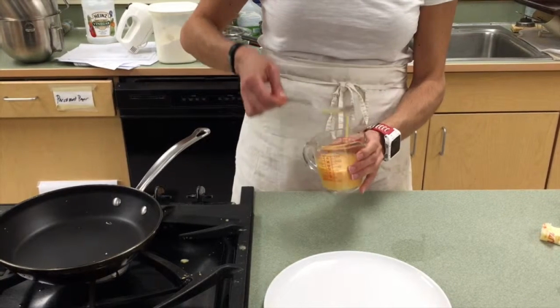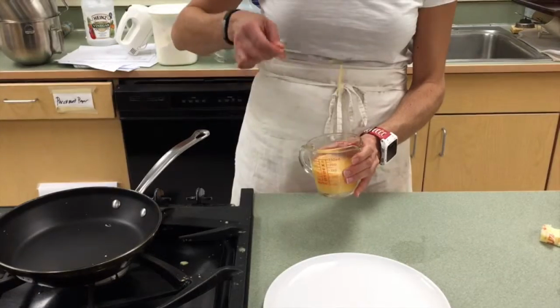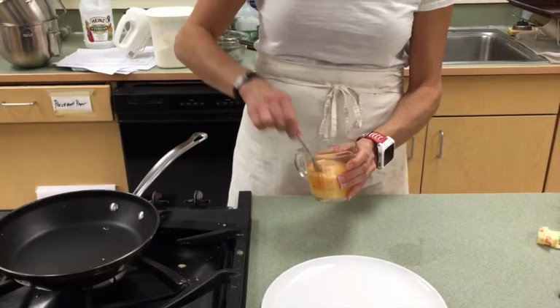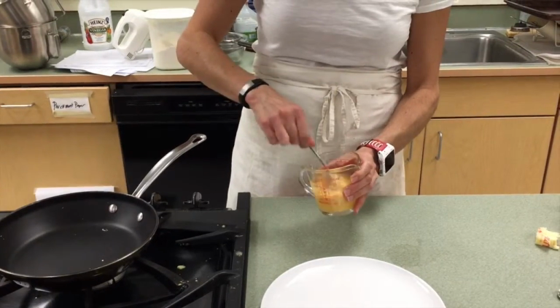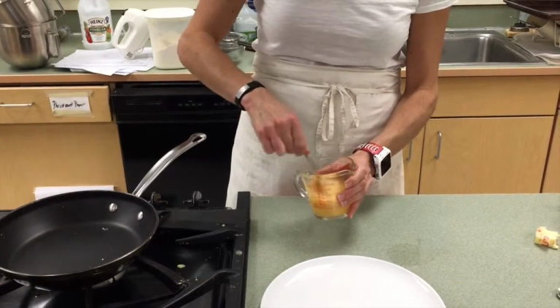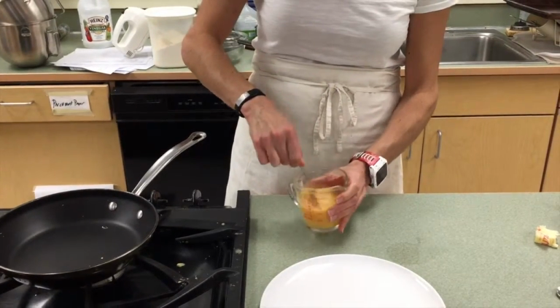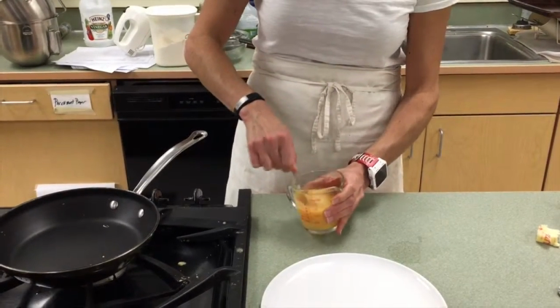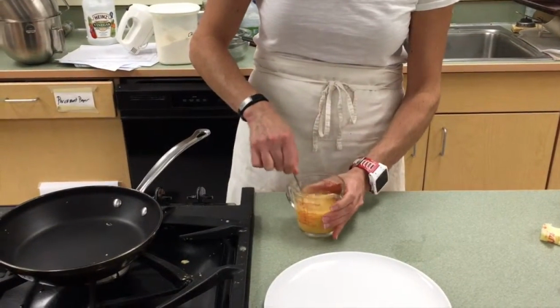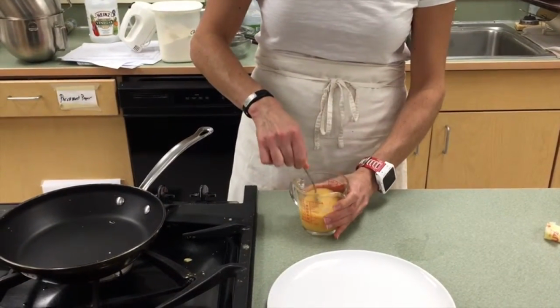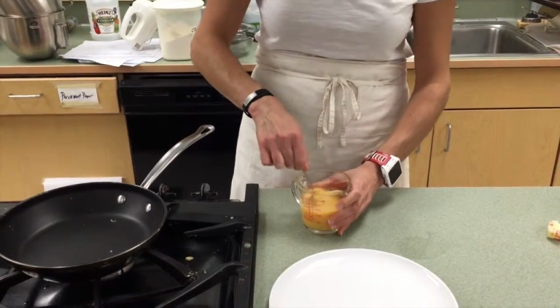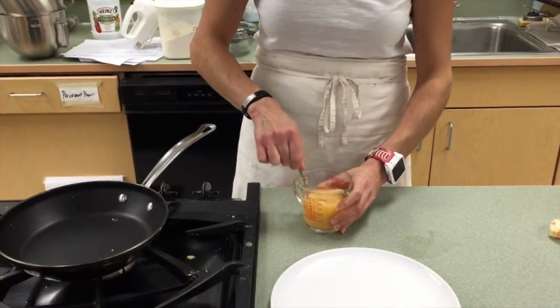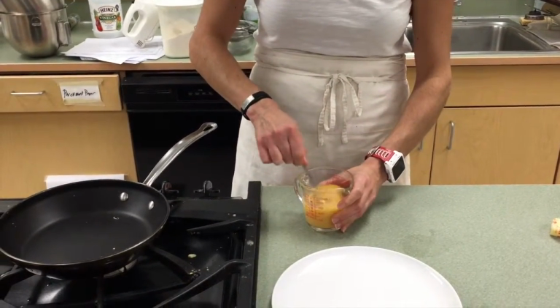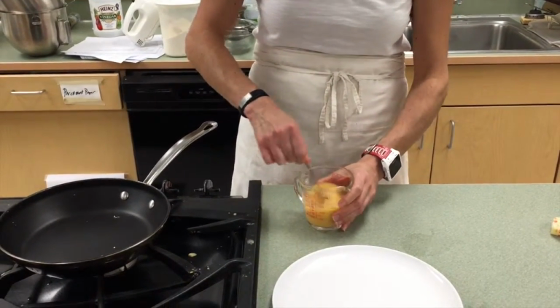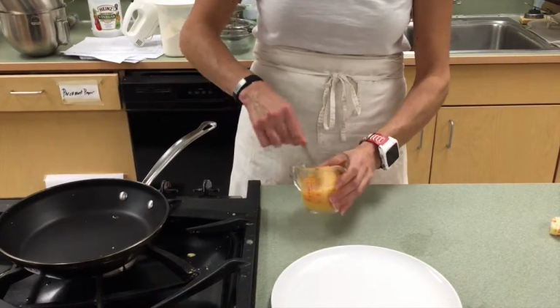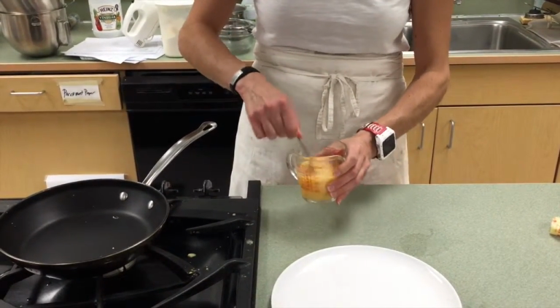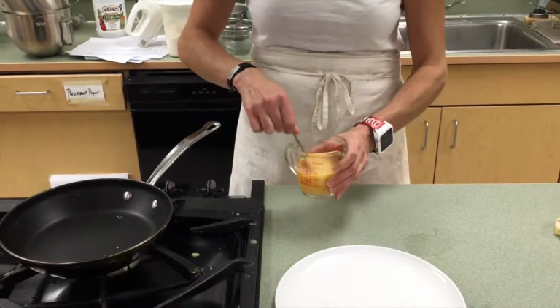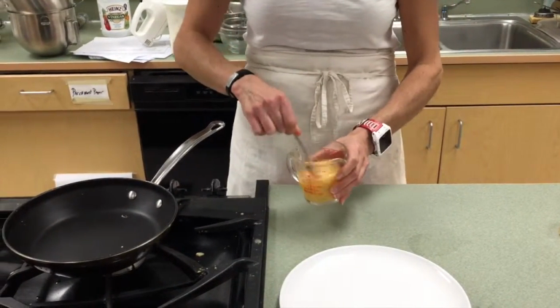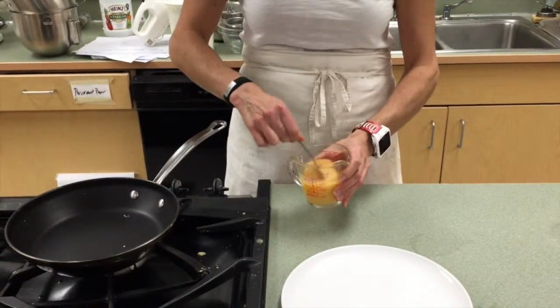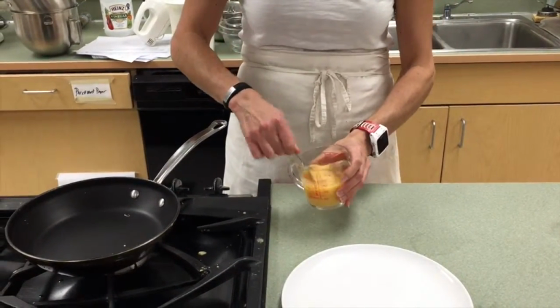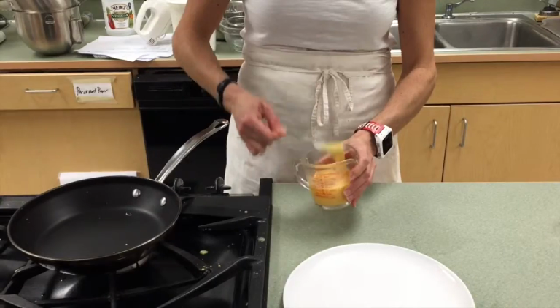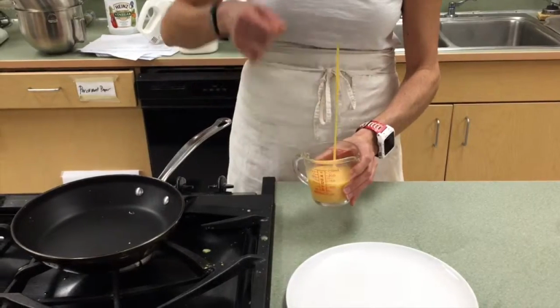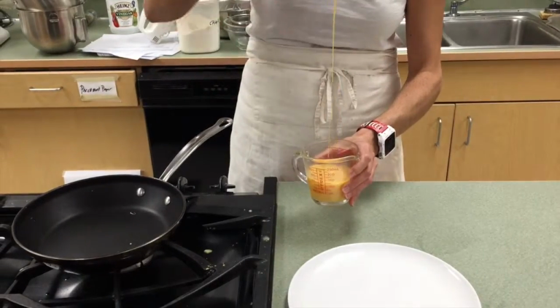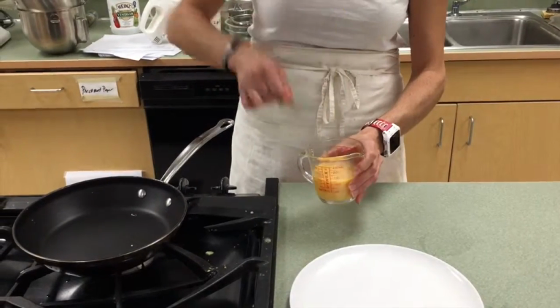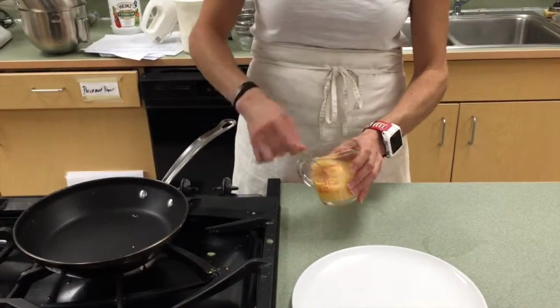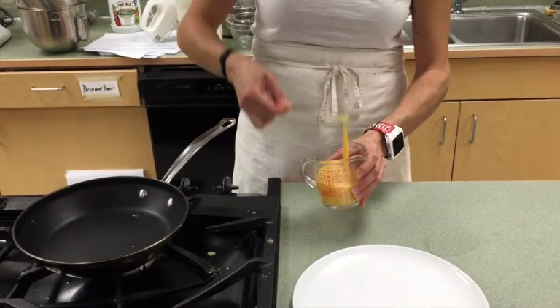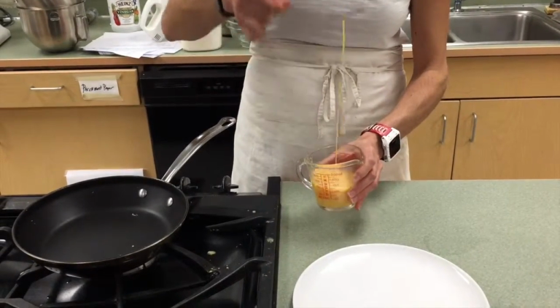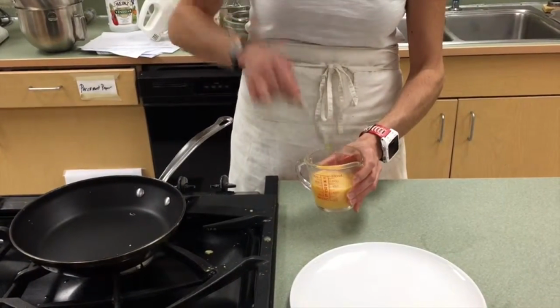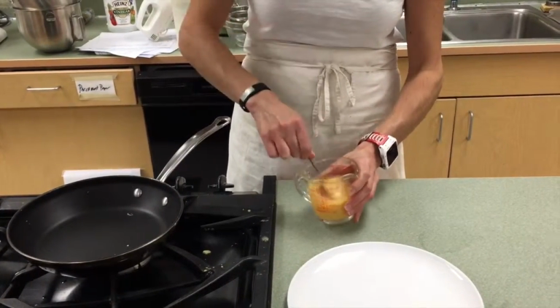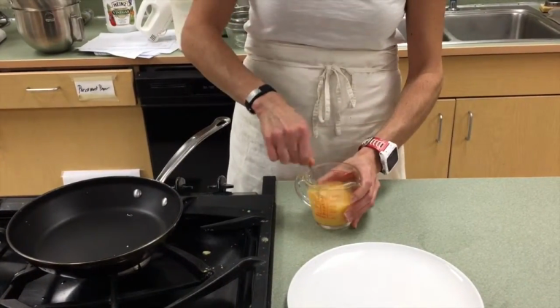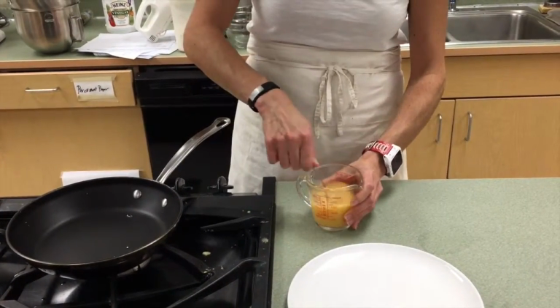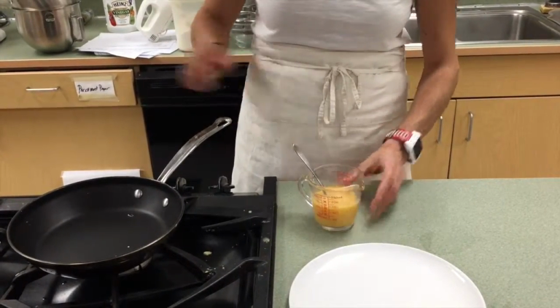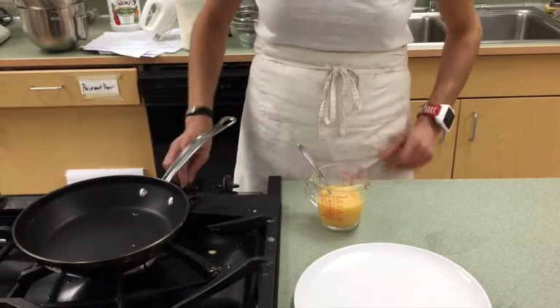We've got two eggs, a tablespoon of water, and a good pinch of salt. When you do this, you want to make sure you have no membrane left in there, and this is pretty well scrambled.